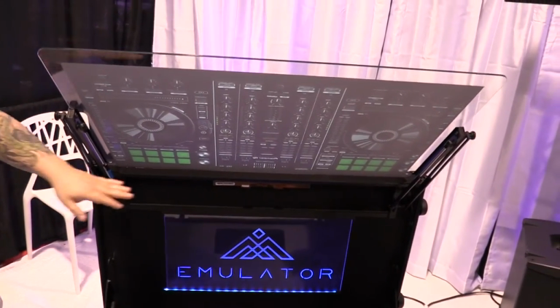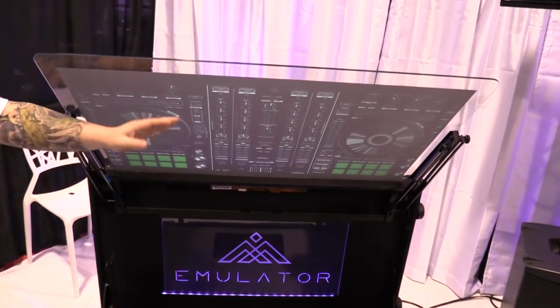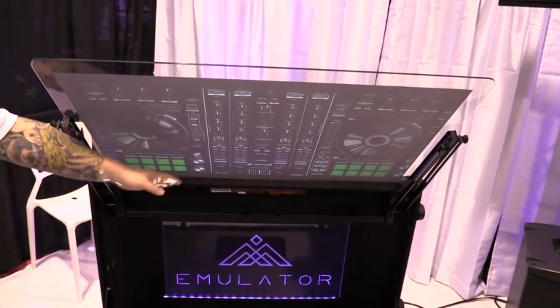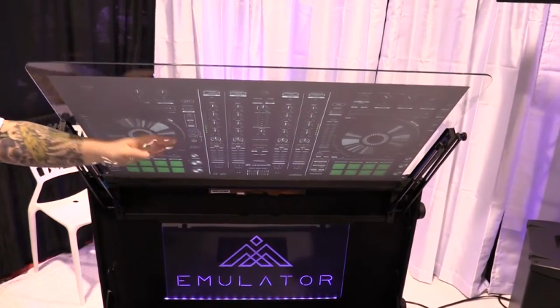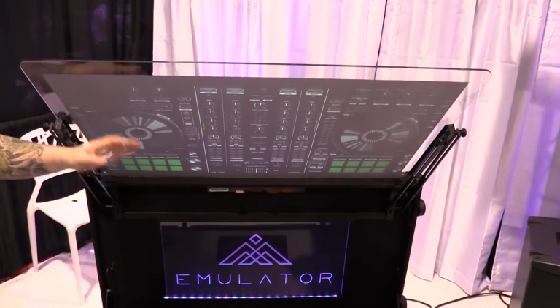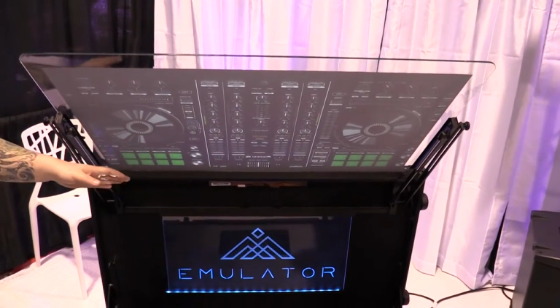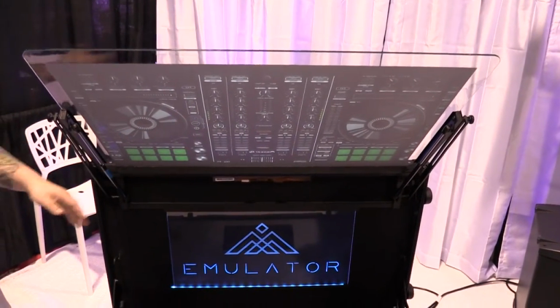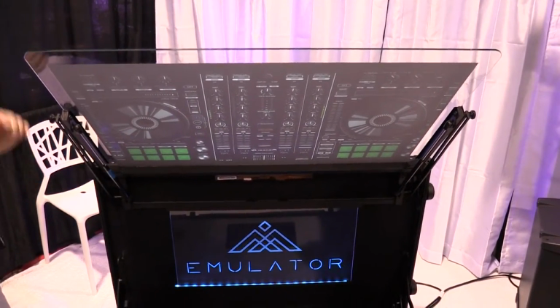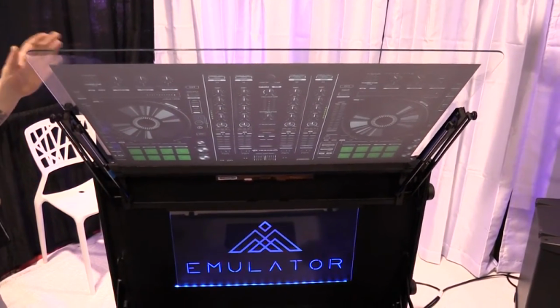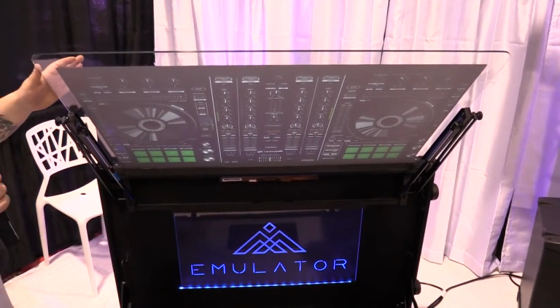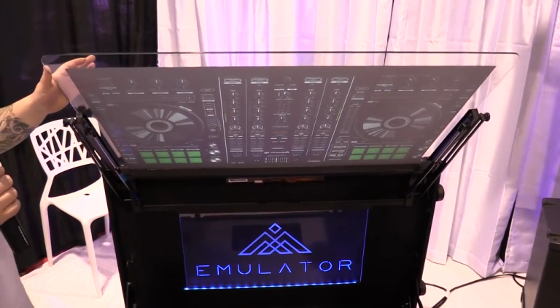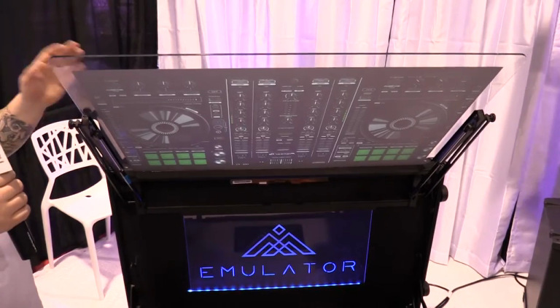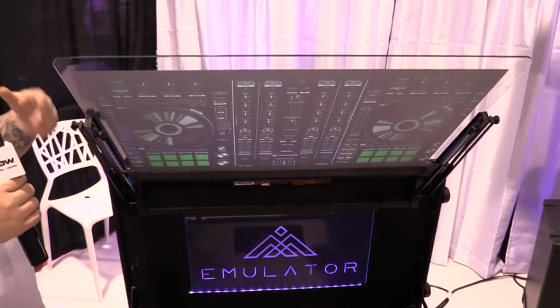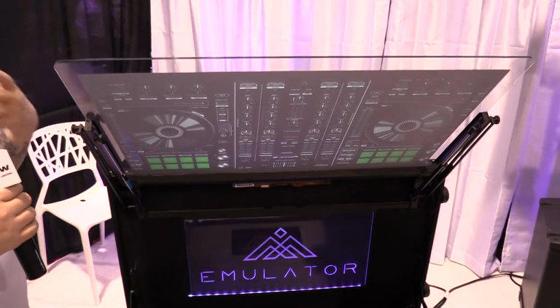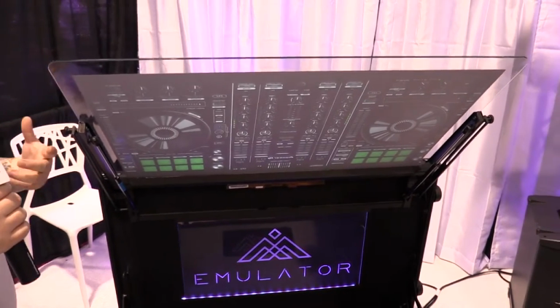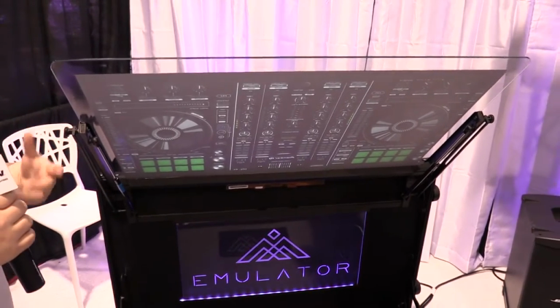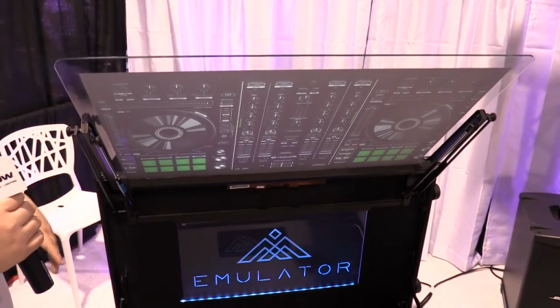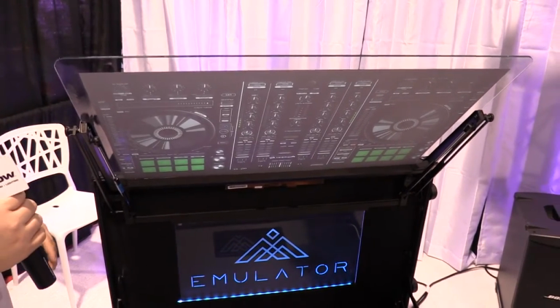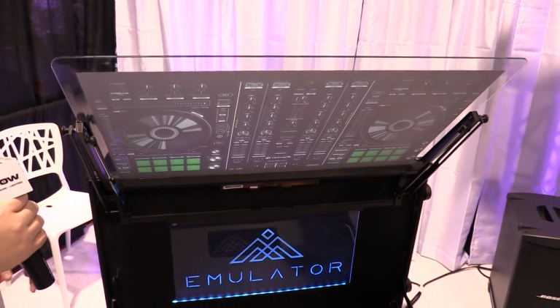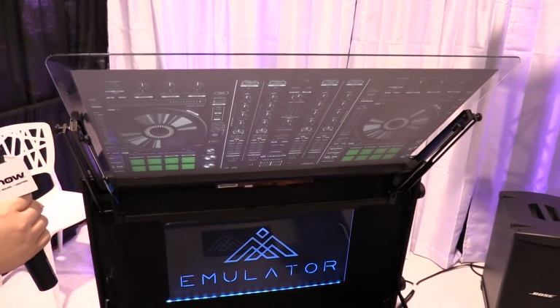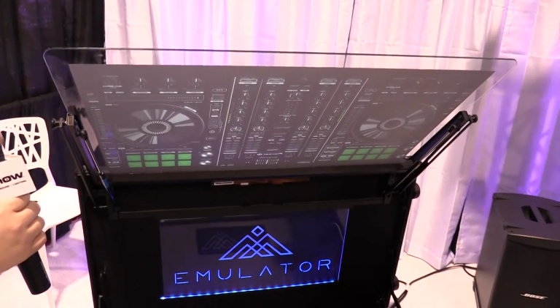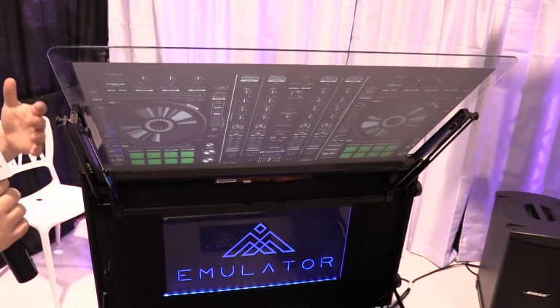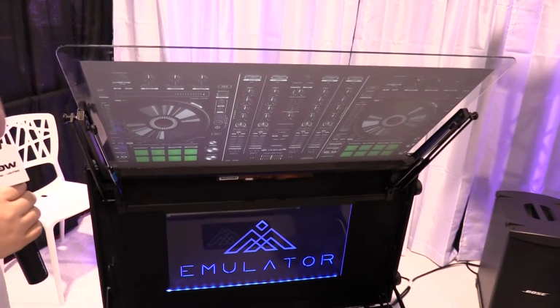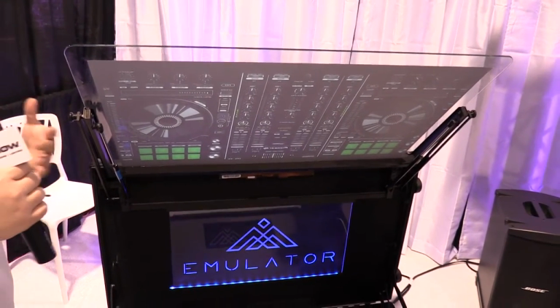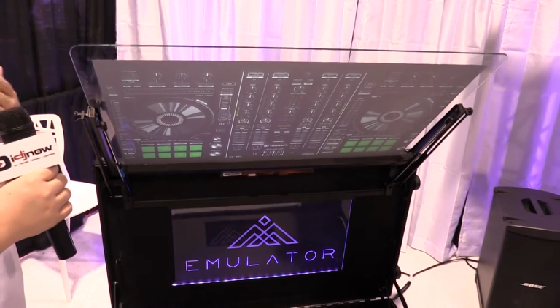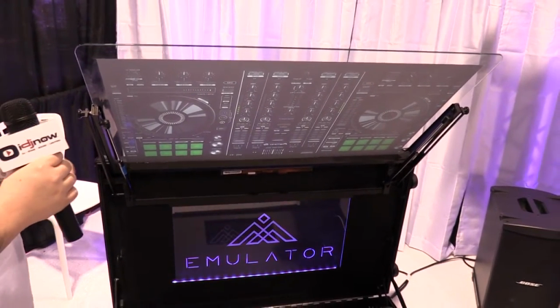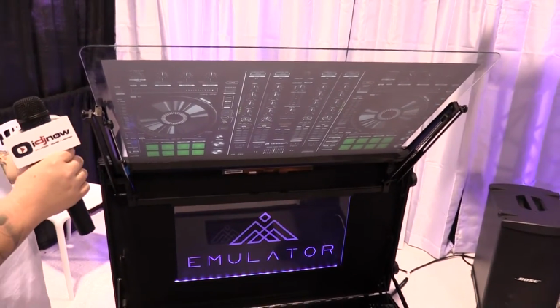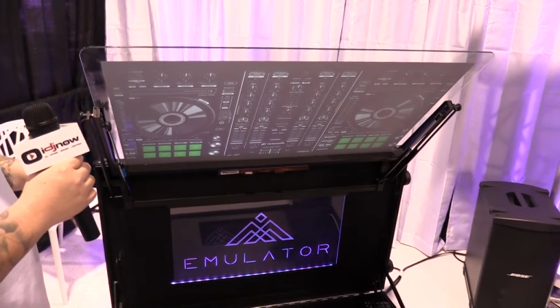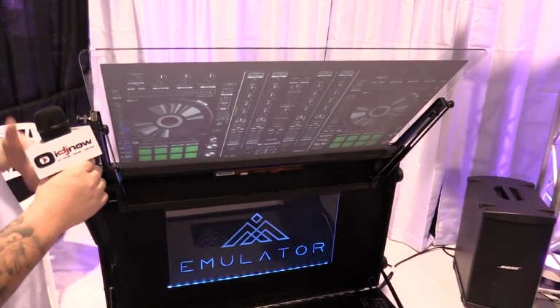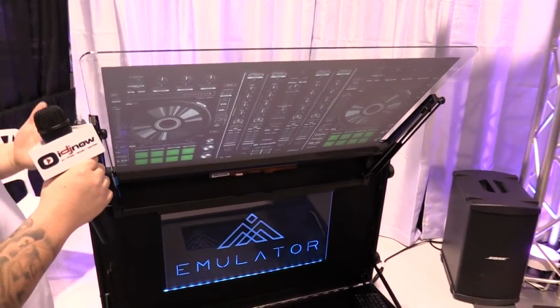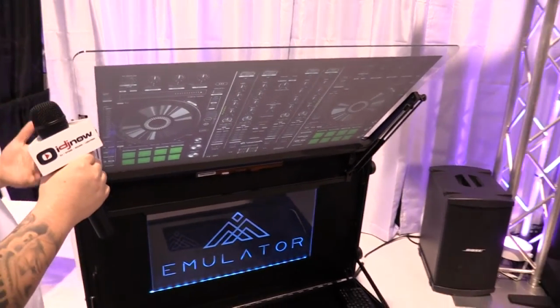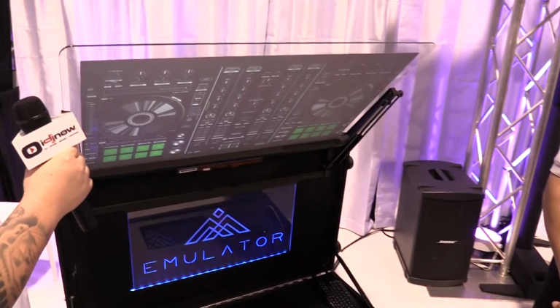The transparency of the screen allows your users to actually see what you're controlling, so it's a cool way to connect with your crowd and do some fun stuff.